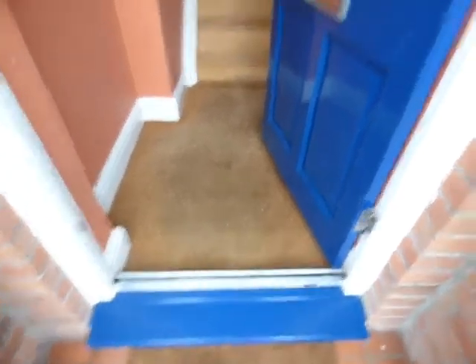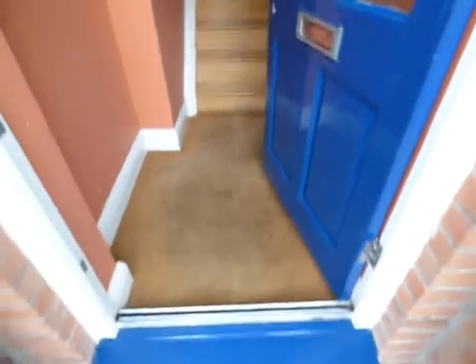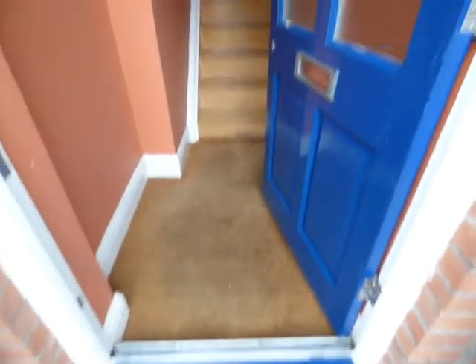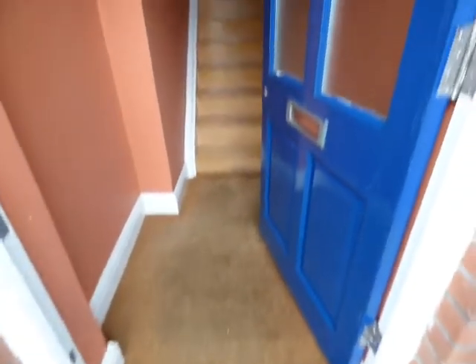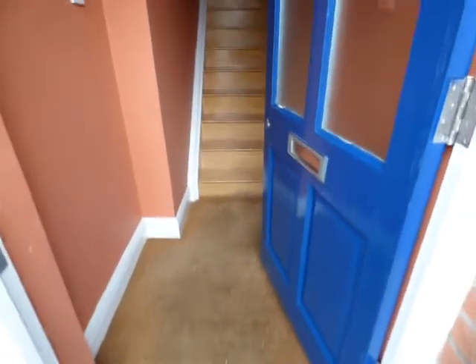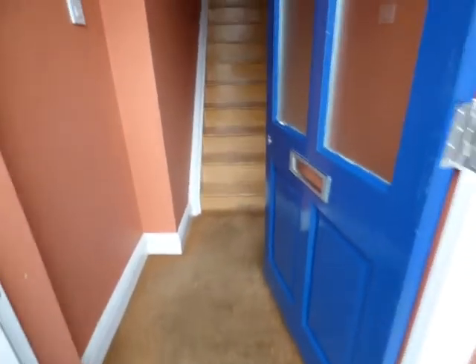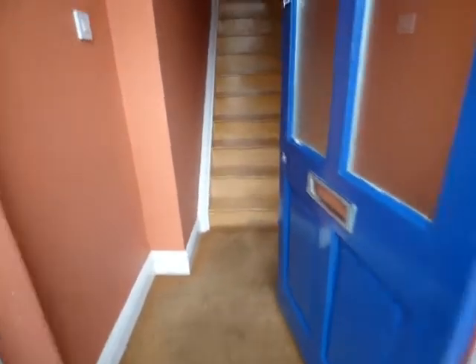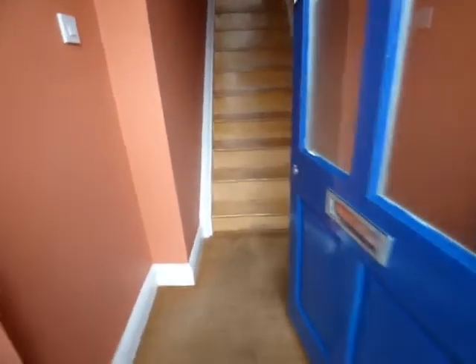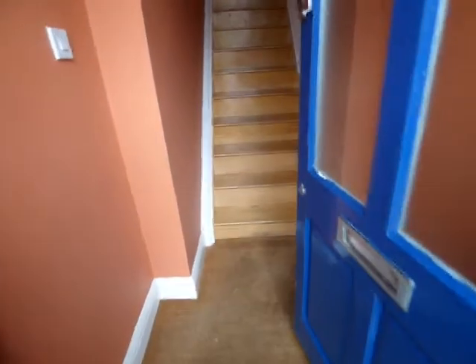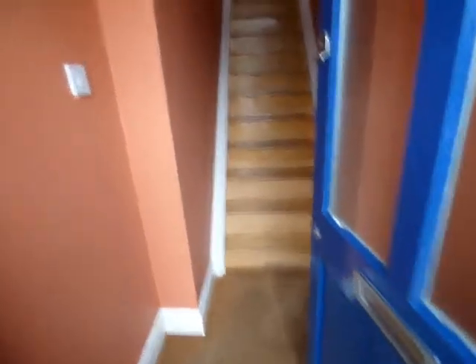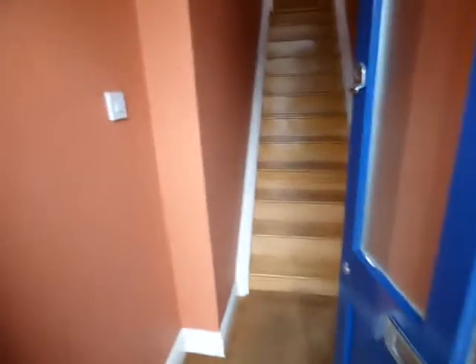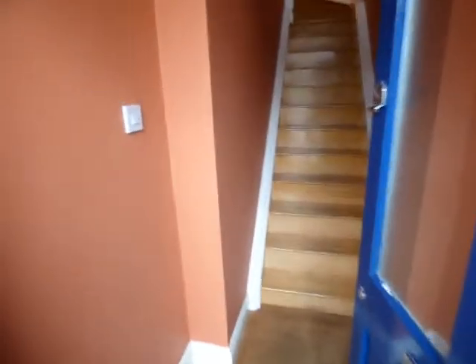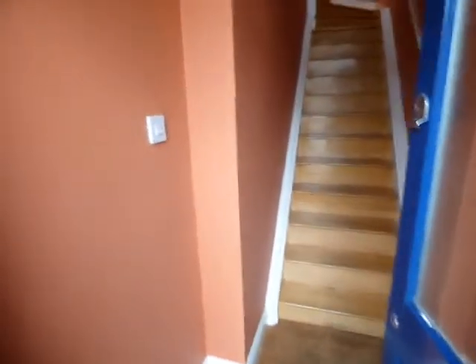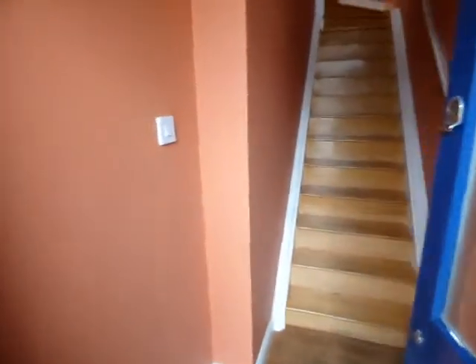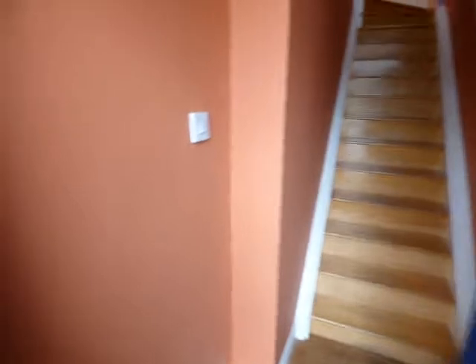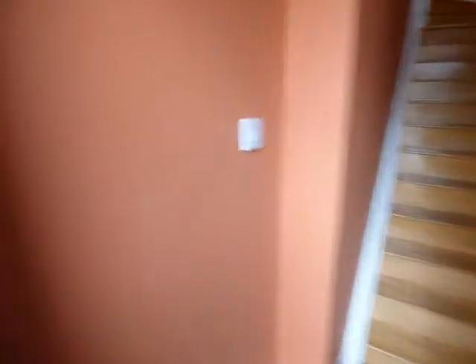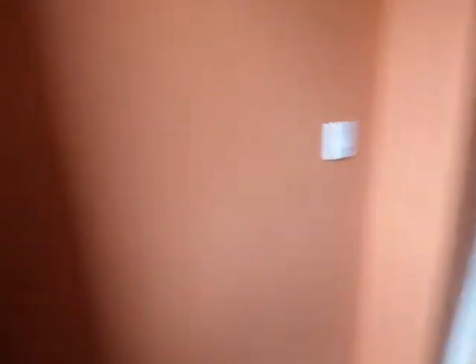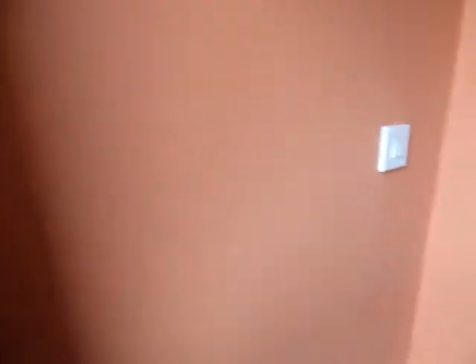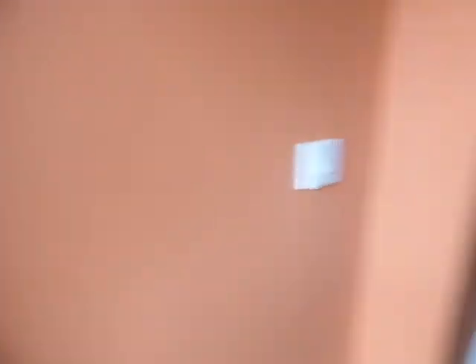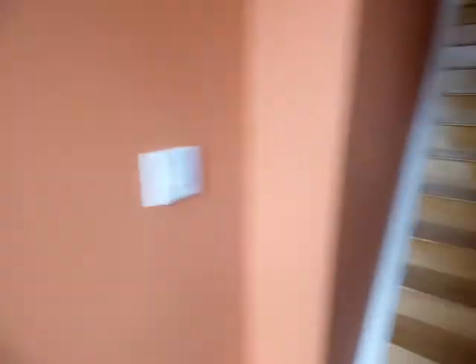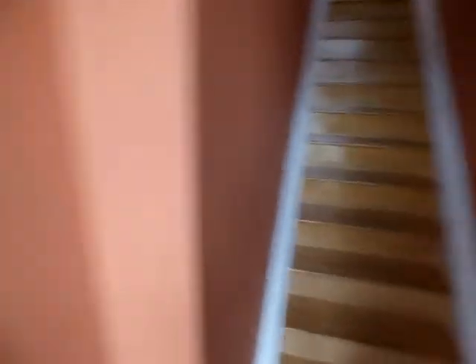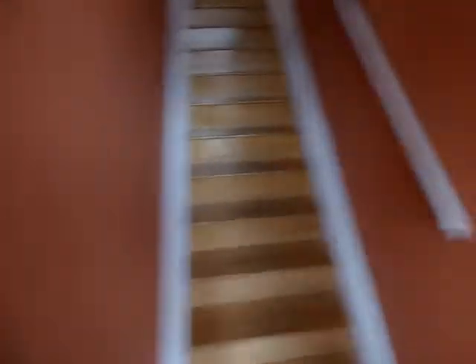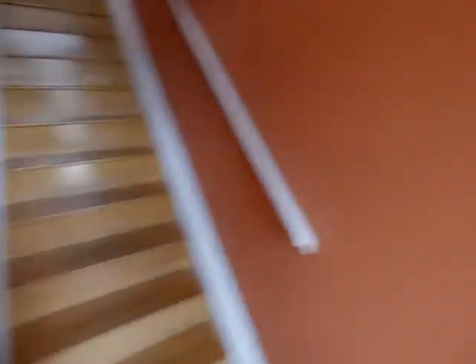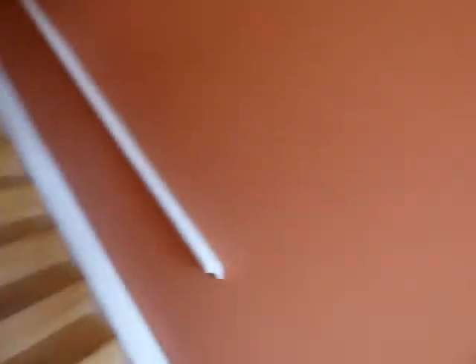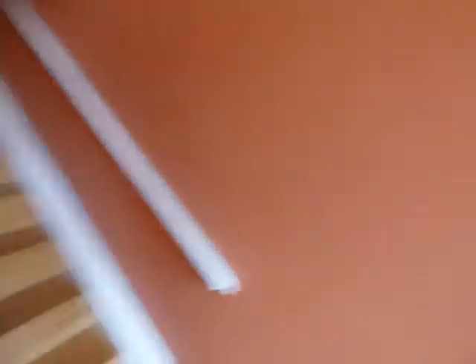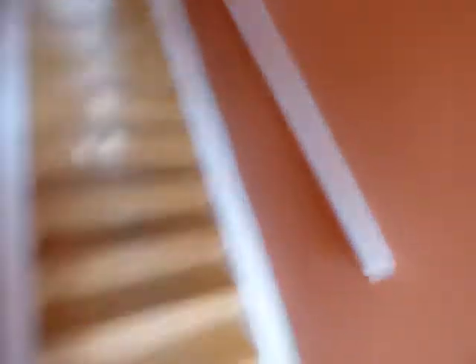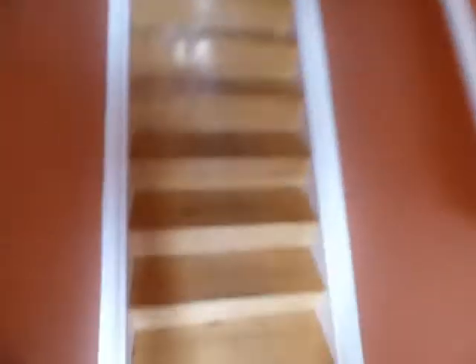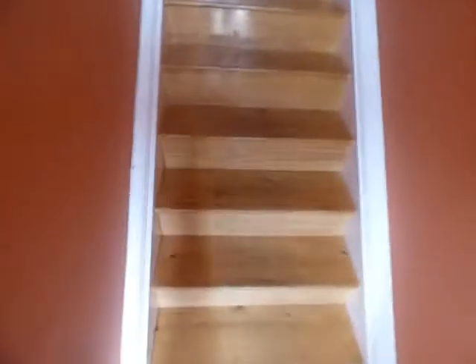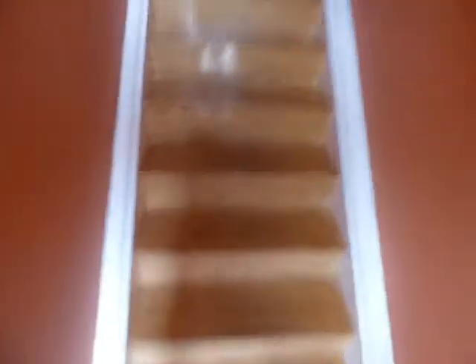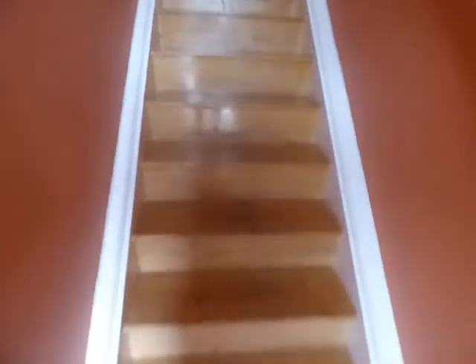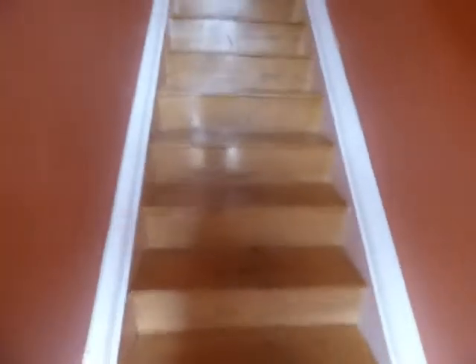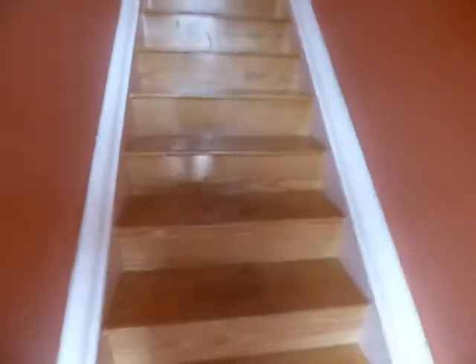30 Albert Hill Street, Didsbury. This is a first floor one bedroom apartment with its own private entrance.